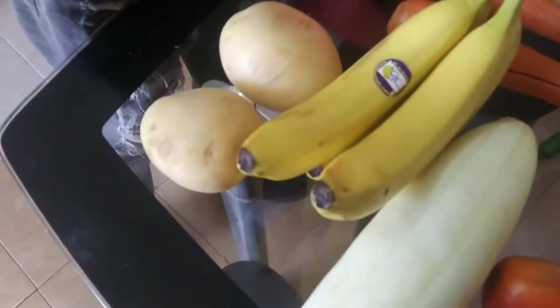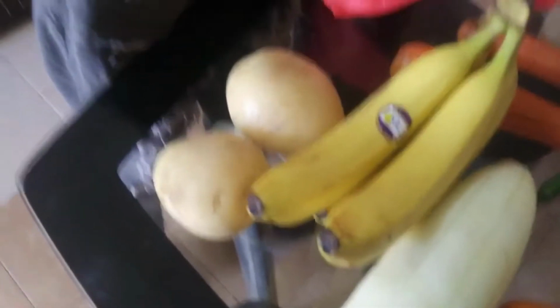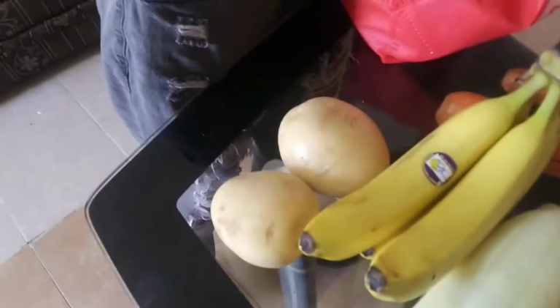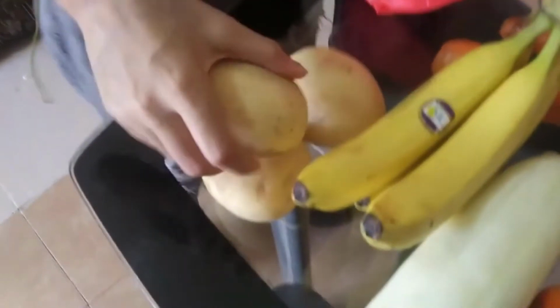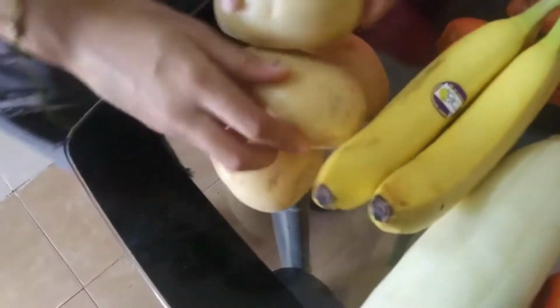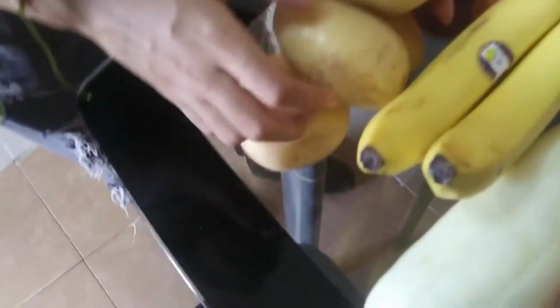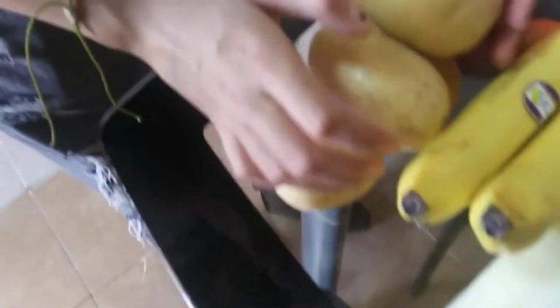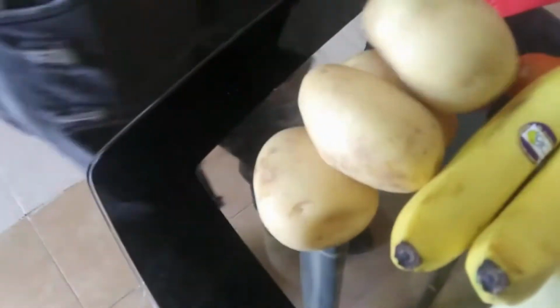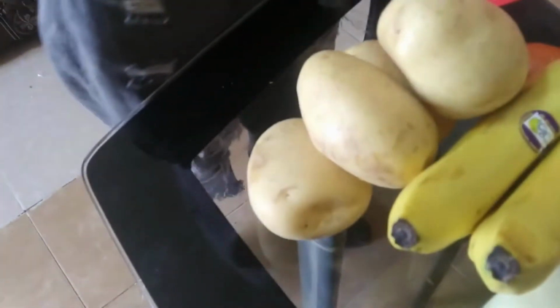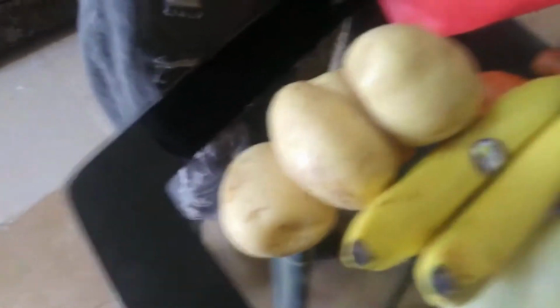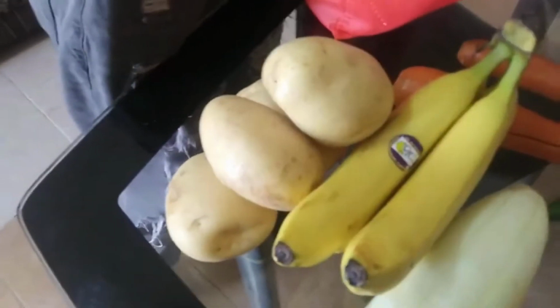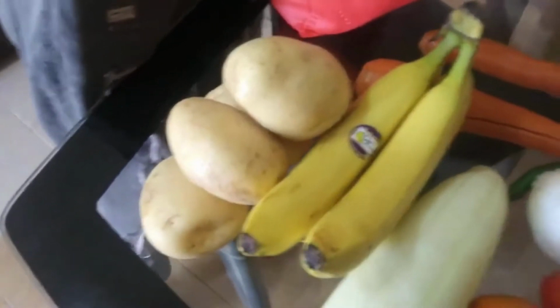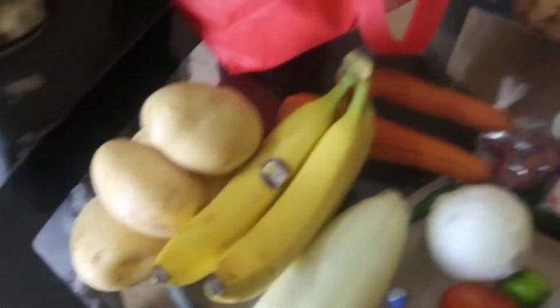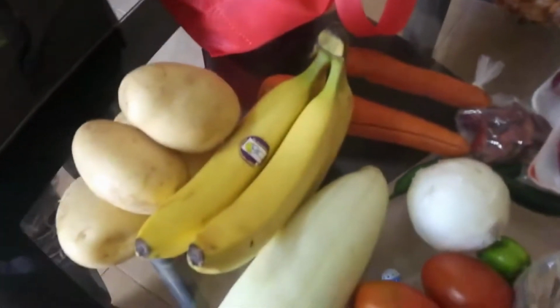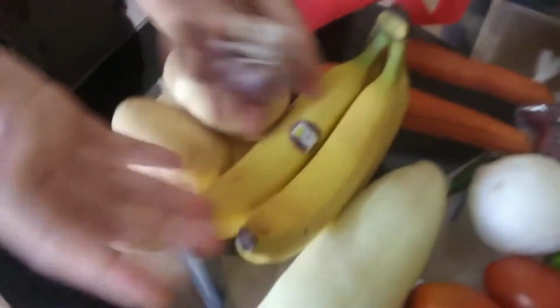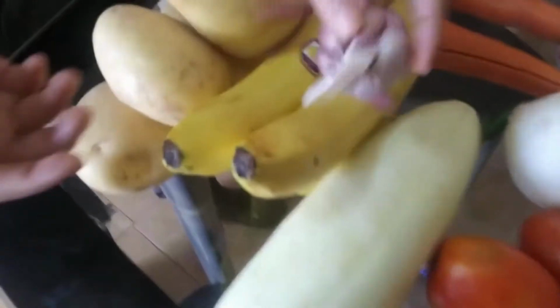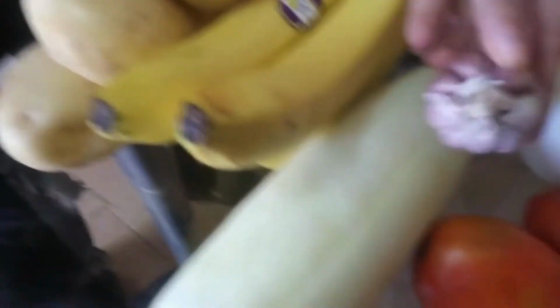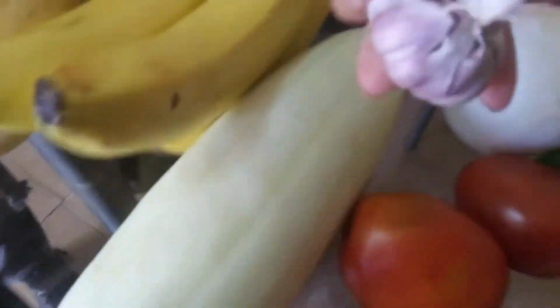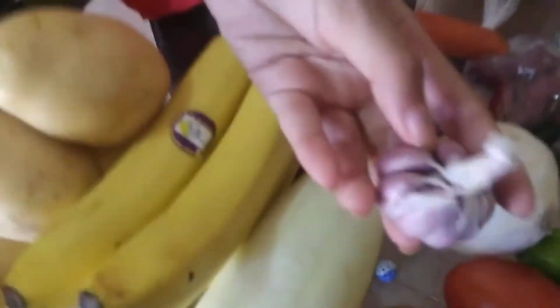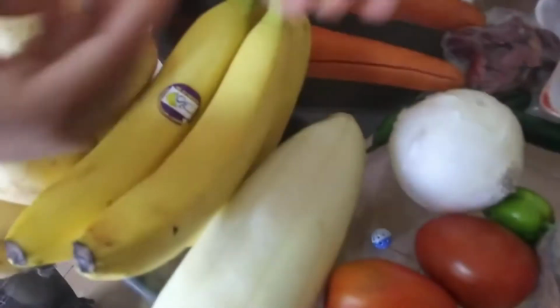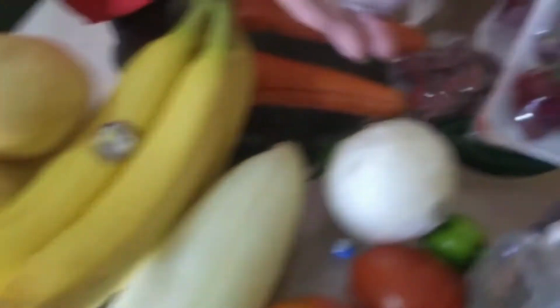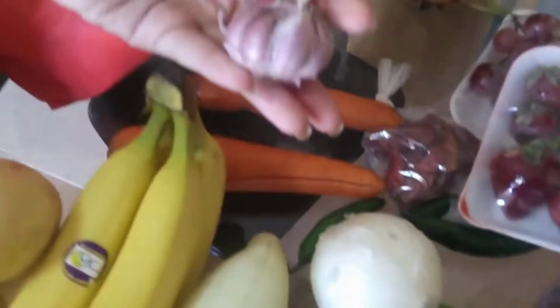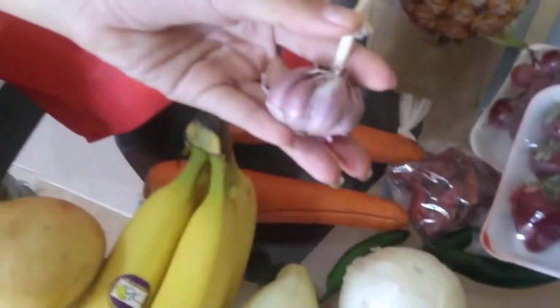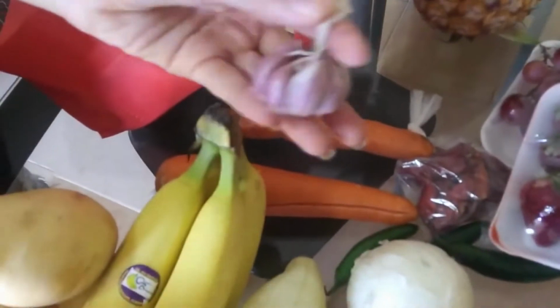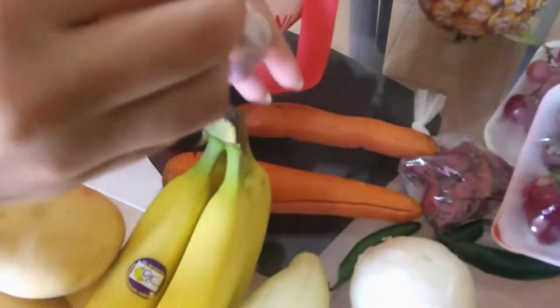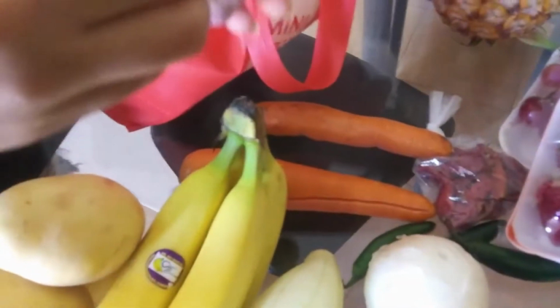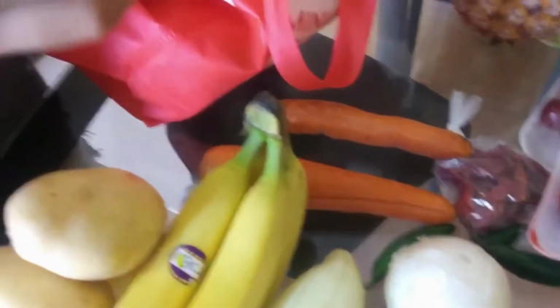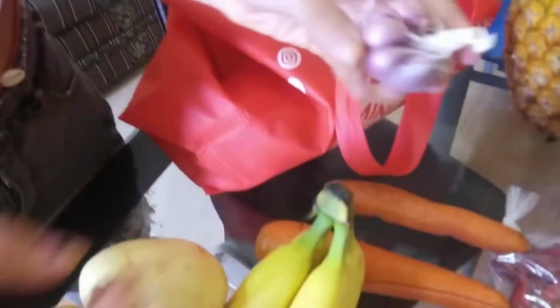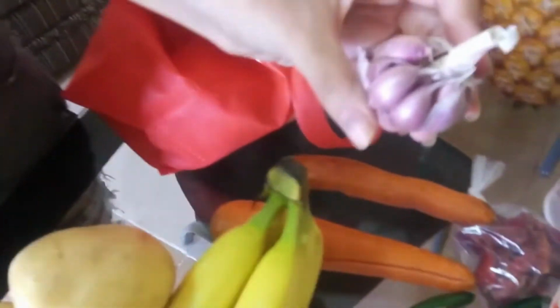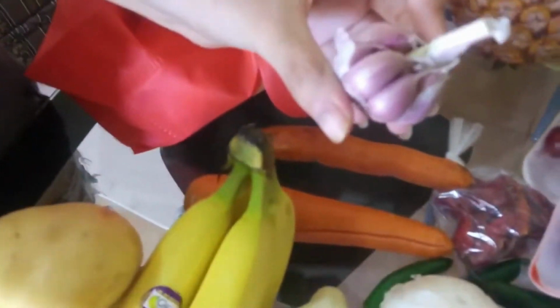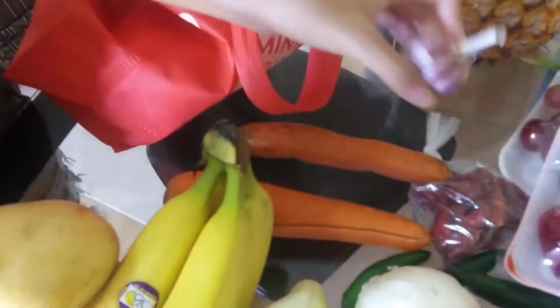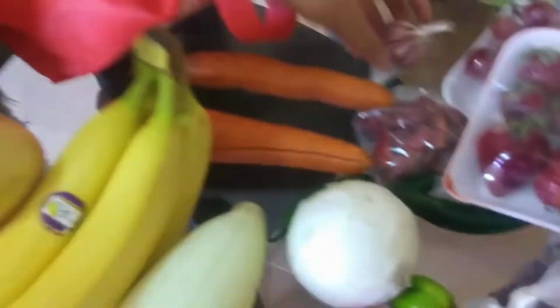We got four white potatoes, and — is that garlic or shallots? Okay, we got a little clove of garlic.